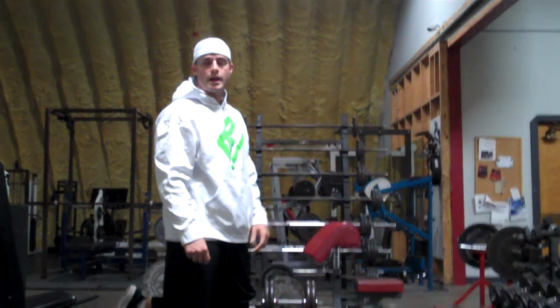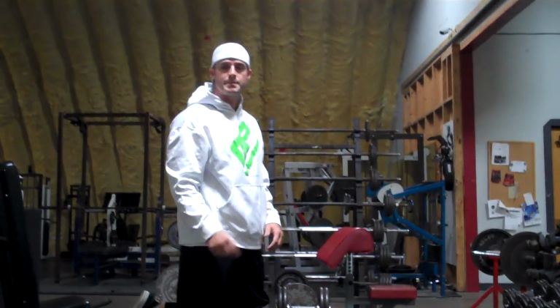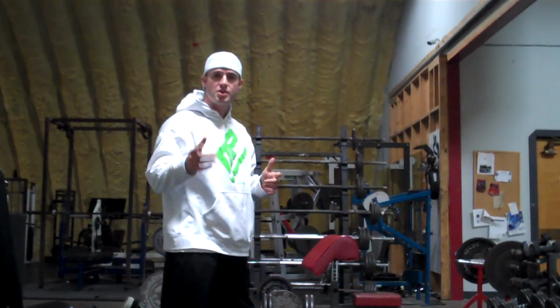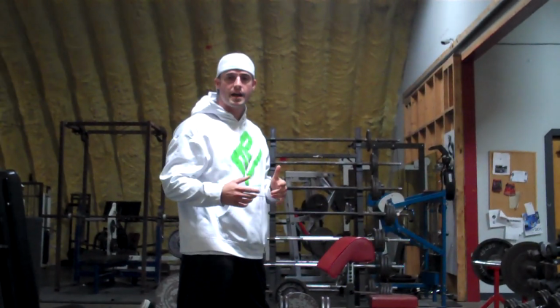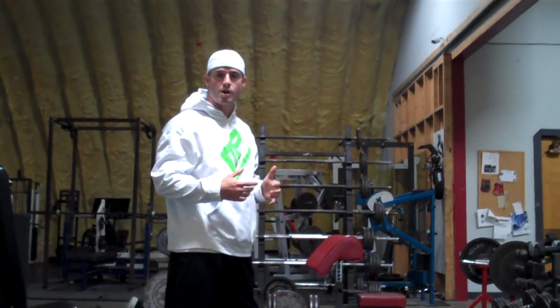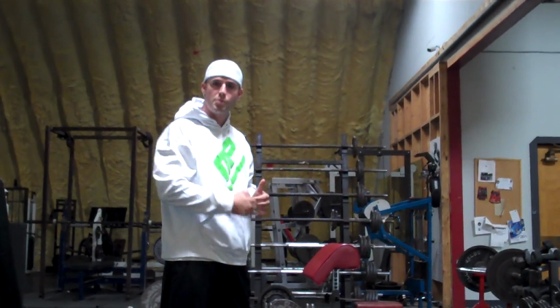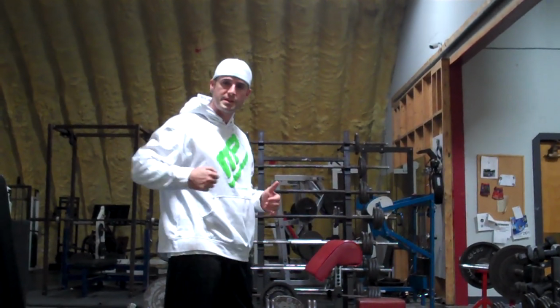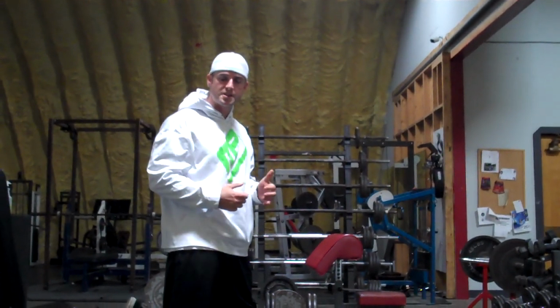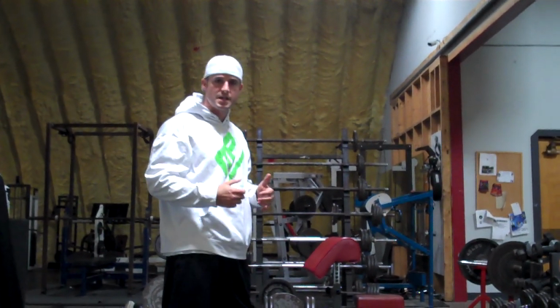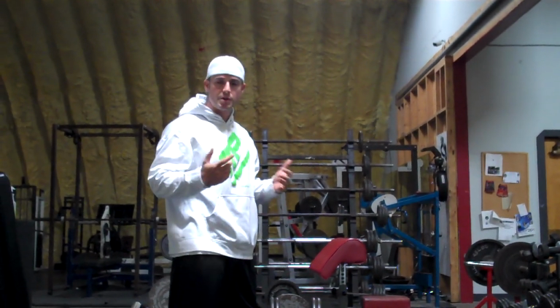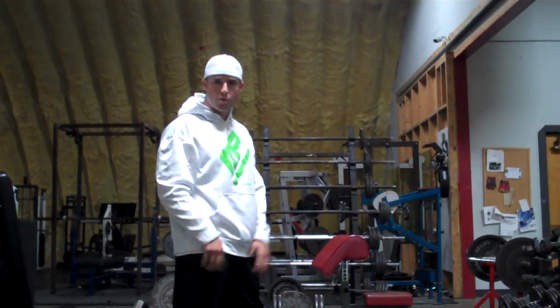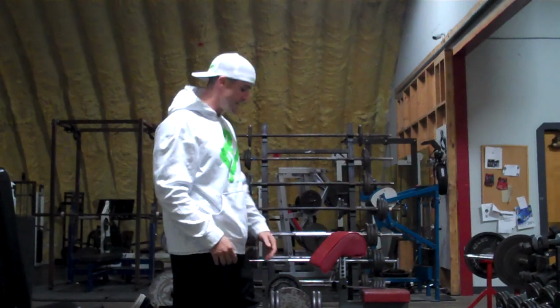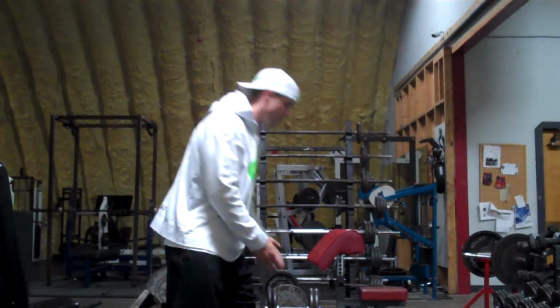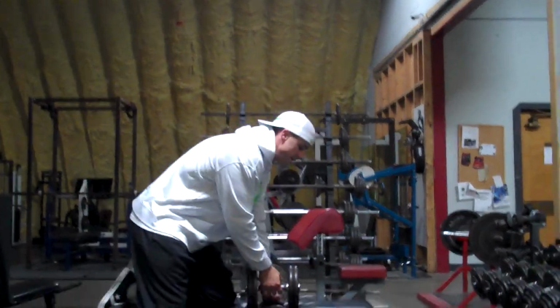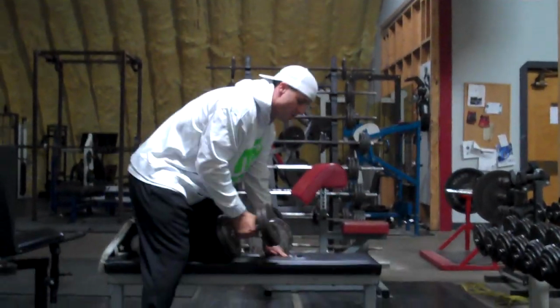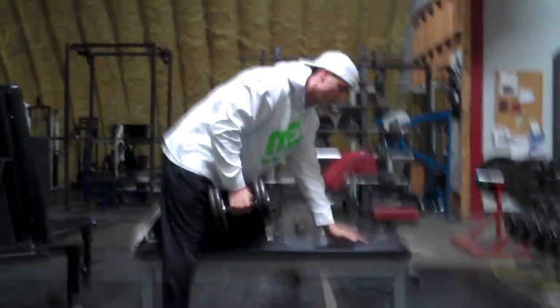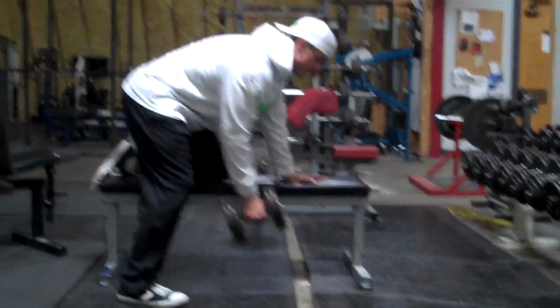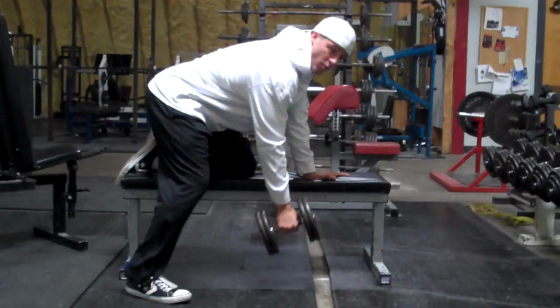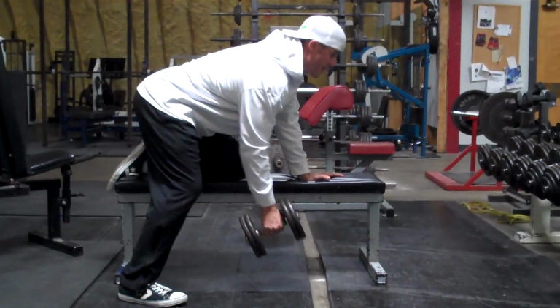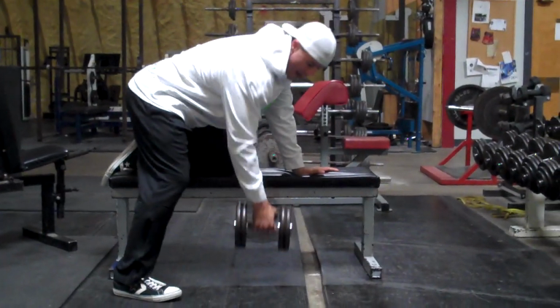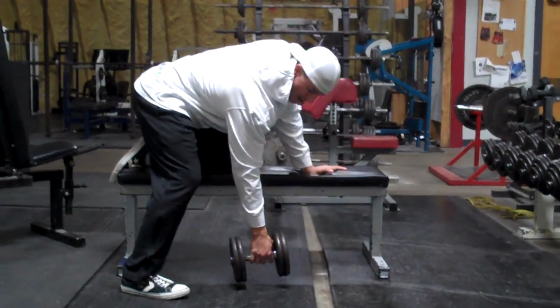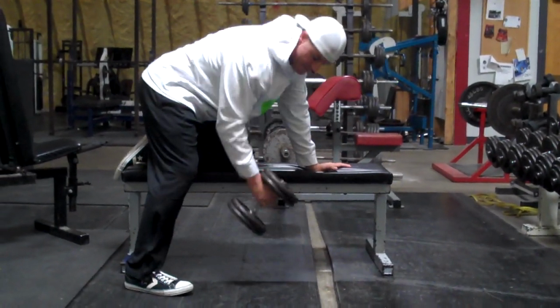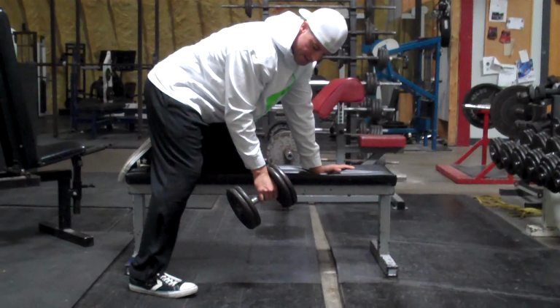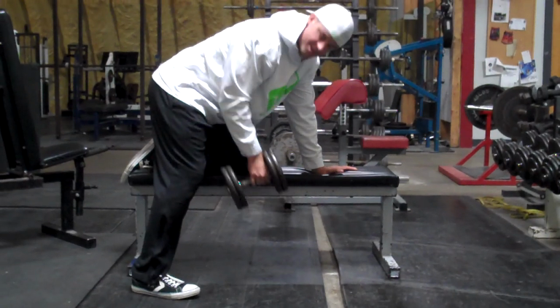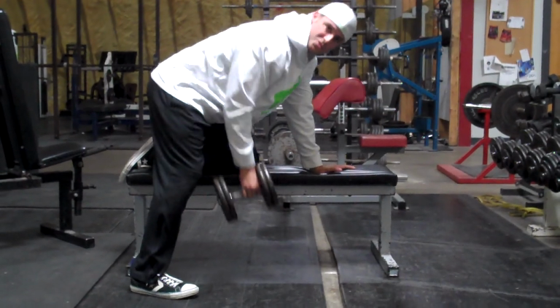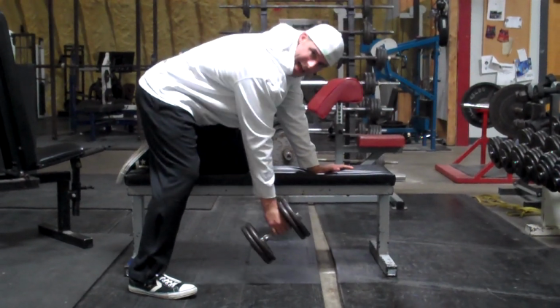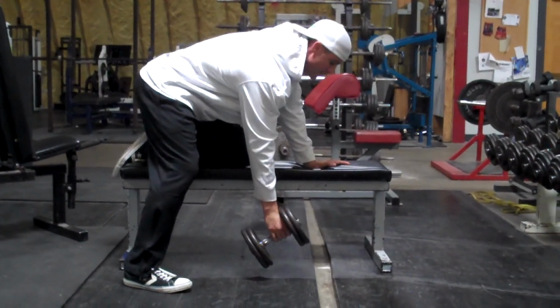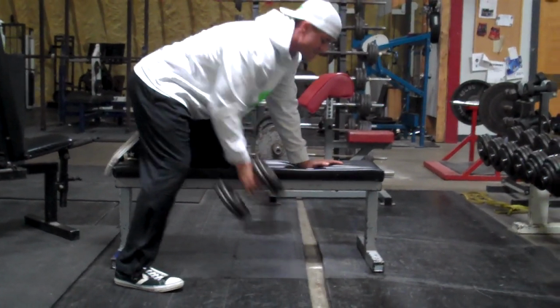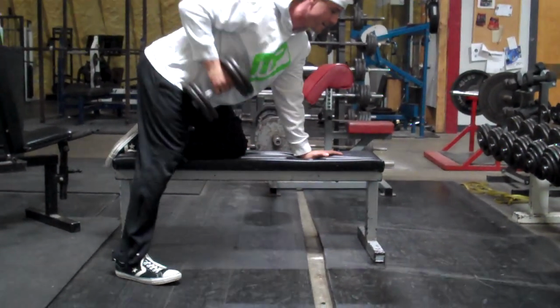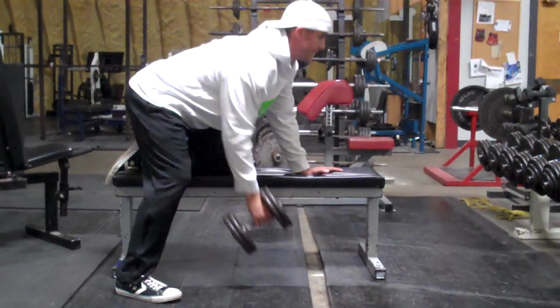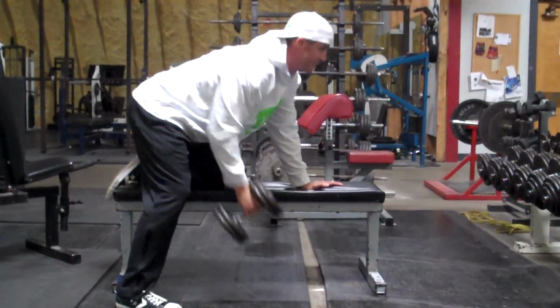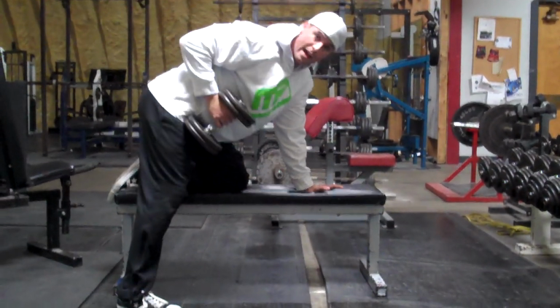Hey, what's up? I'm going to show you my one arm row with three different directions that we're going to do in our workout today. Basically, you start out with your normal one arm row. I always grab on the front of the dumbbell so you kind of stretch your lat down, hitting it as you come this way.